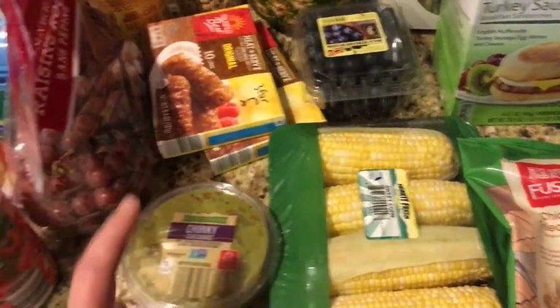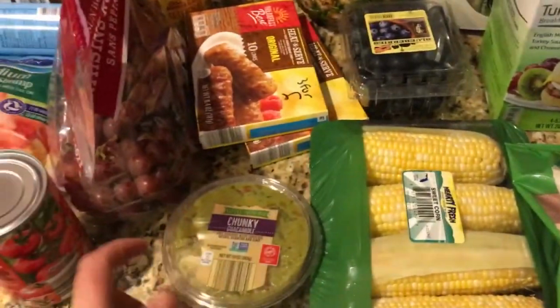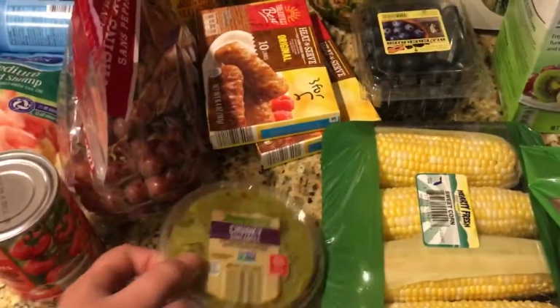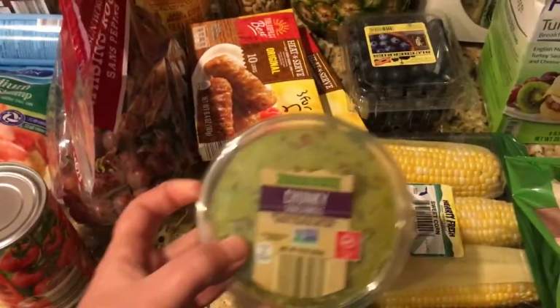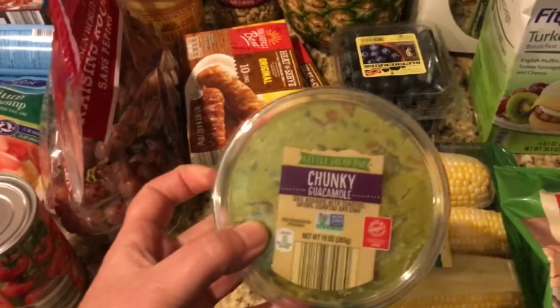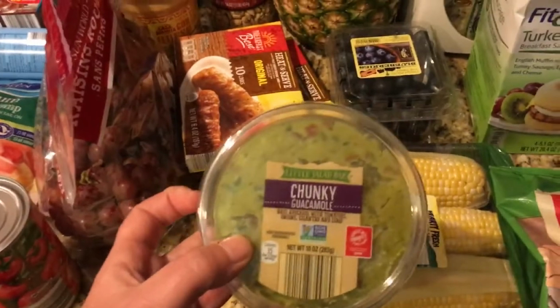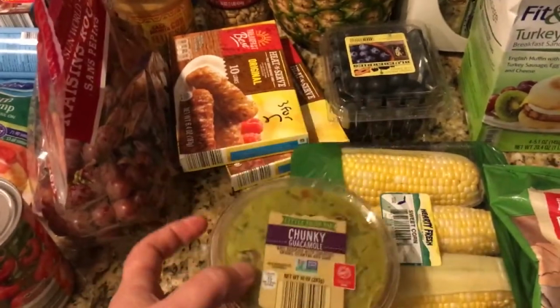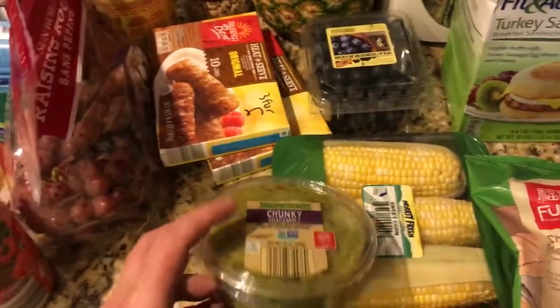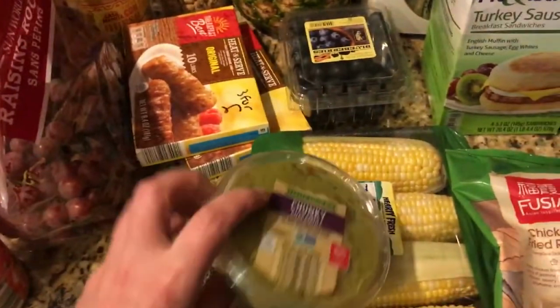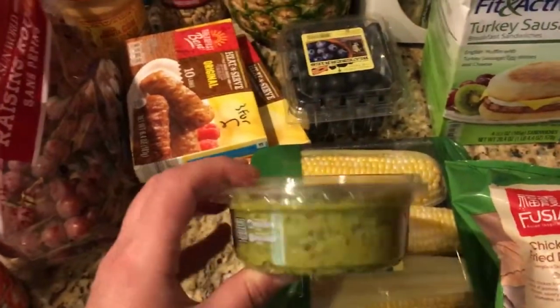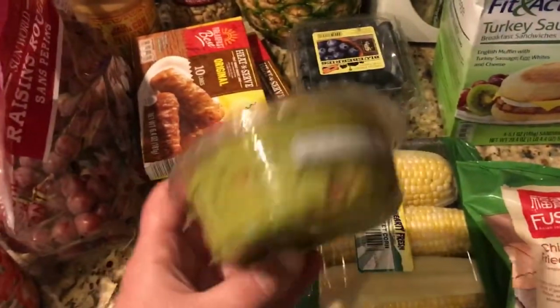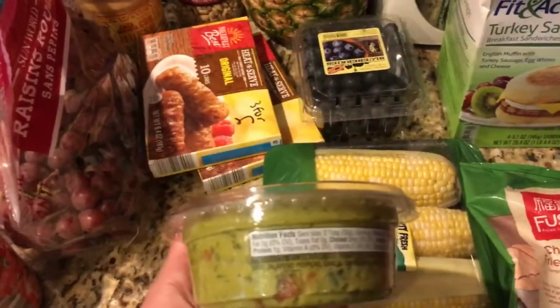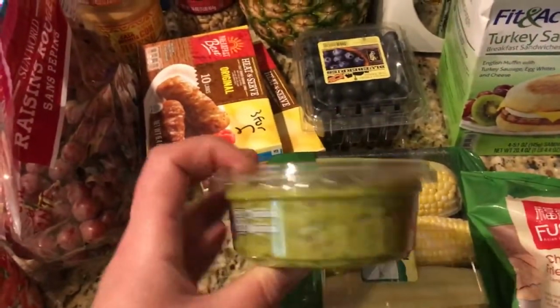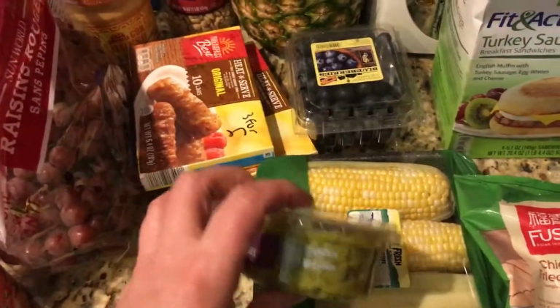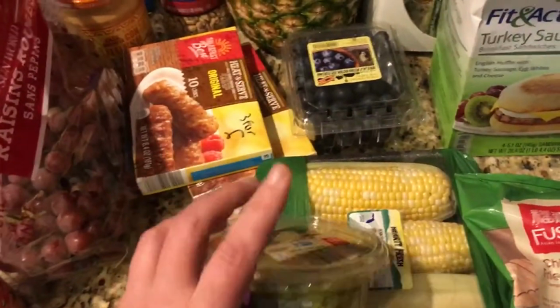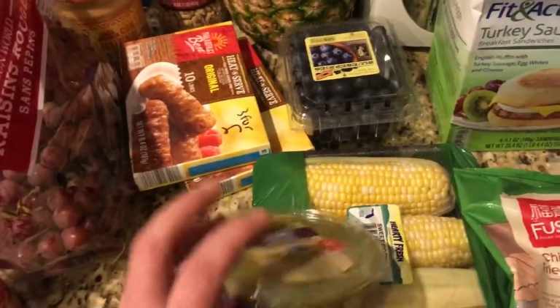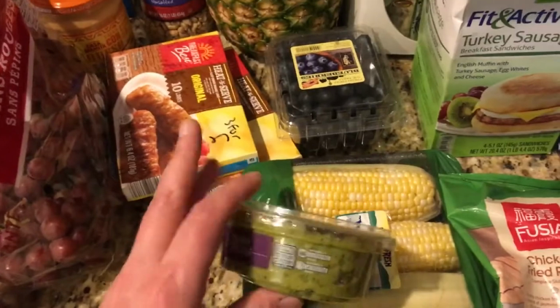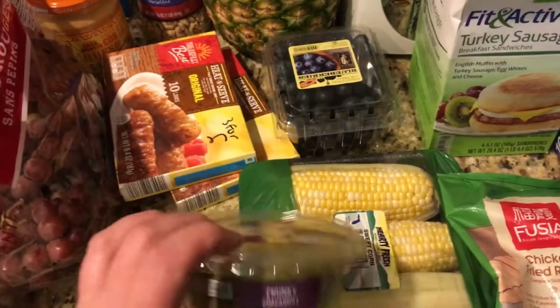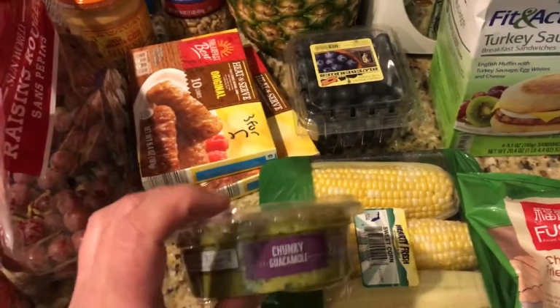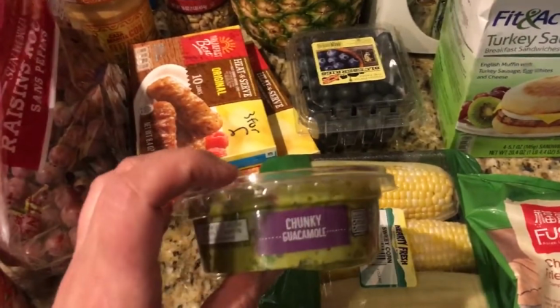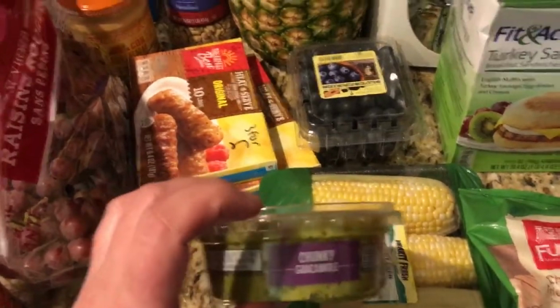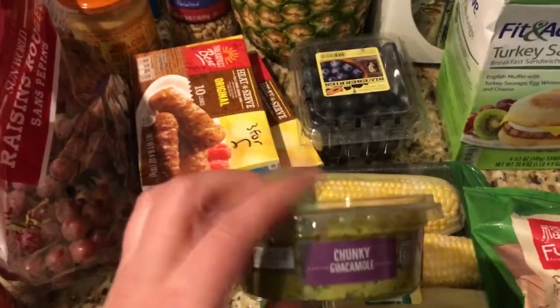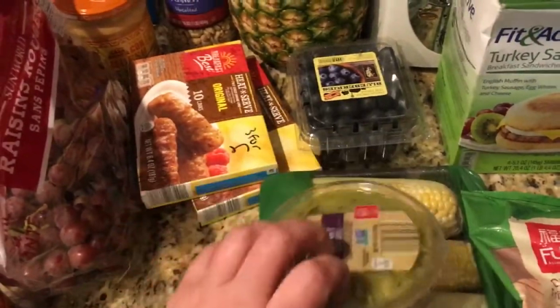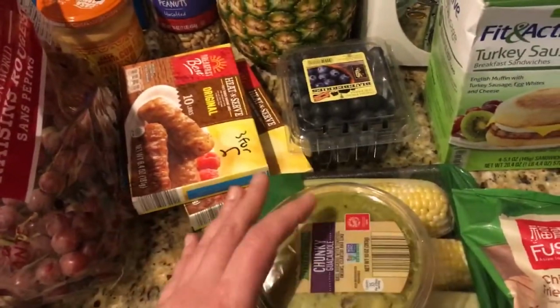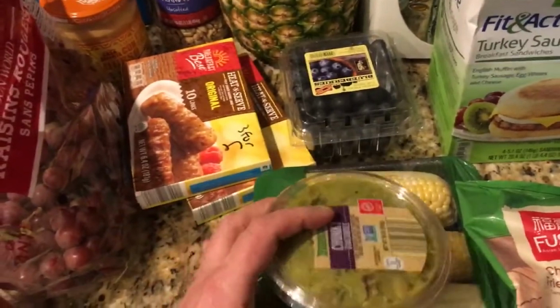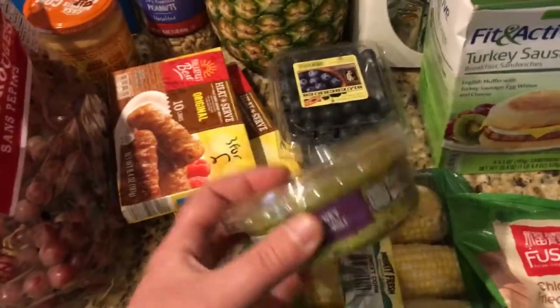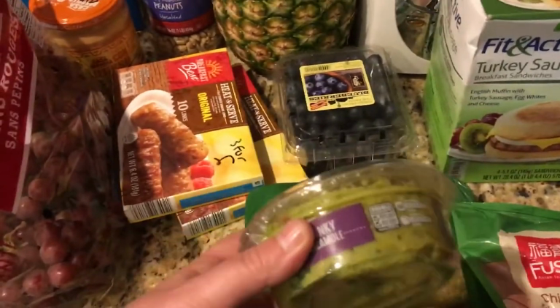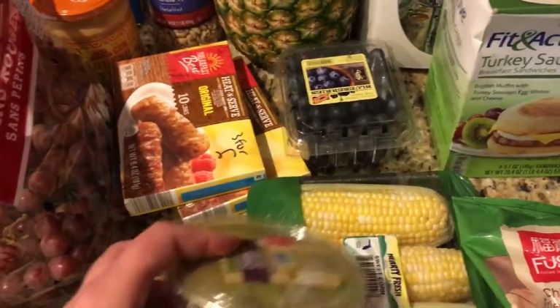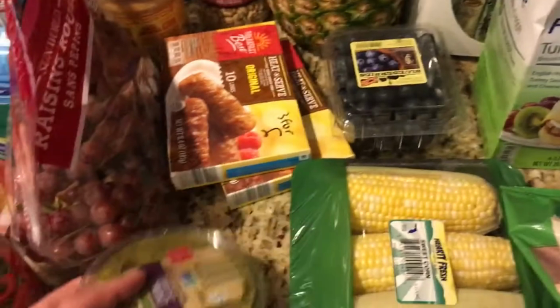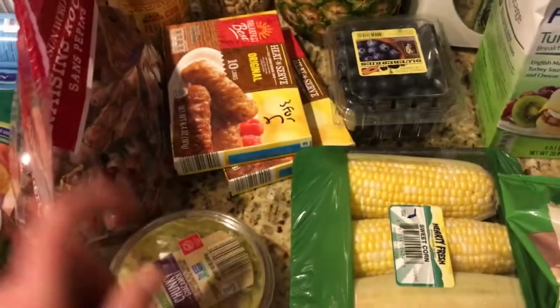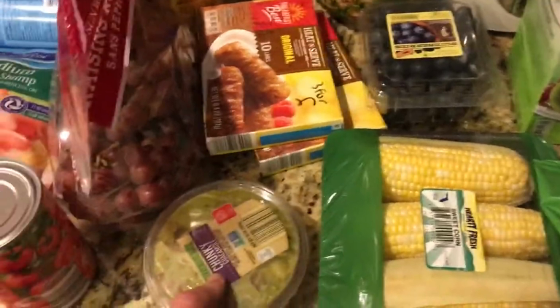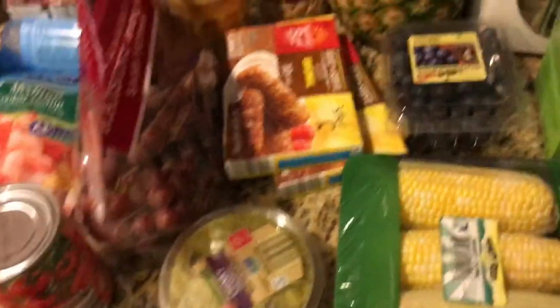Corn chunky guacamole — I actually love theirs and you can't beat their prices. It's $3 for this. It's one point for one tablespoon, and it's really good.